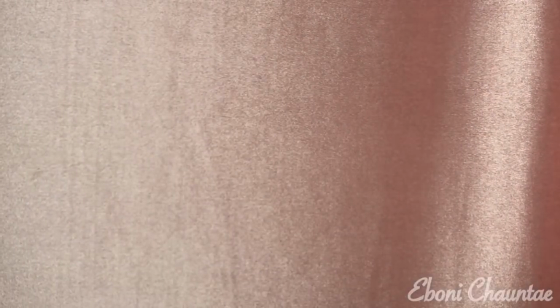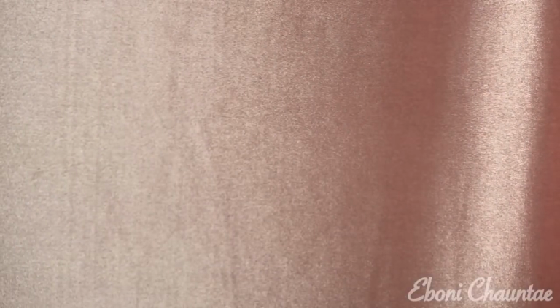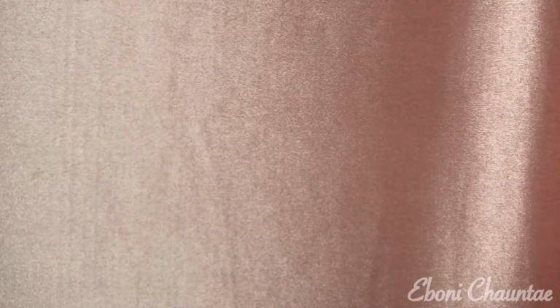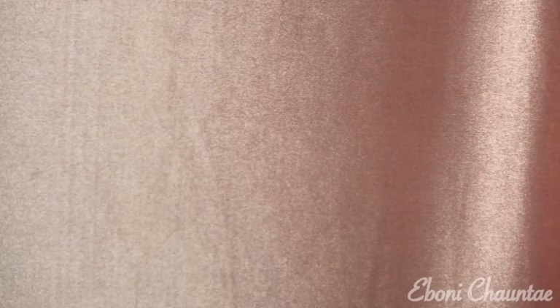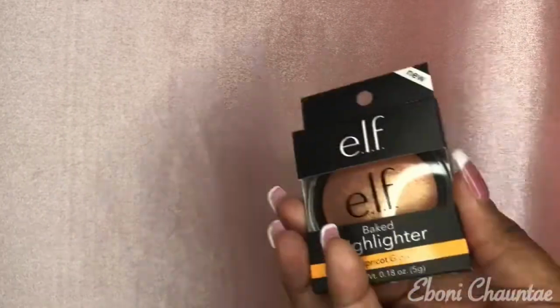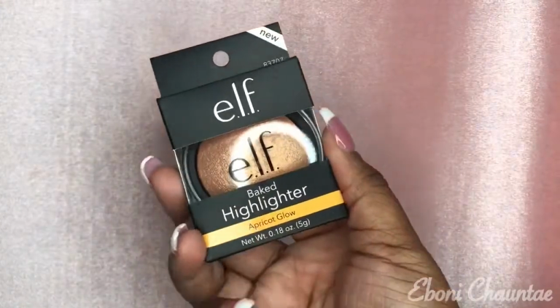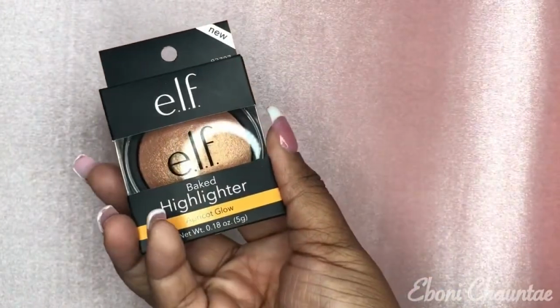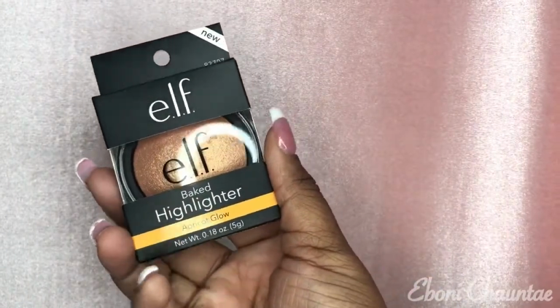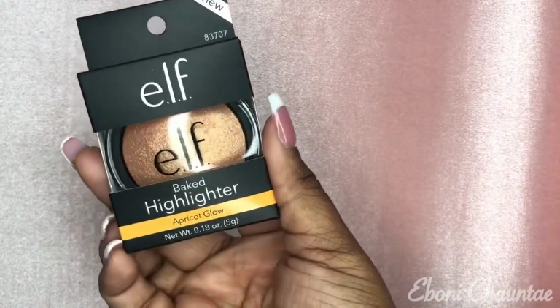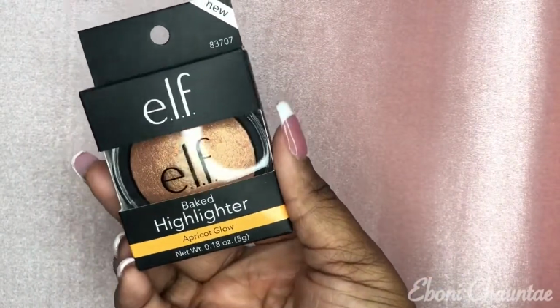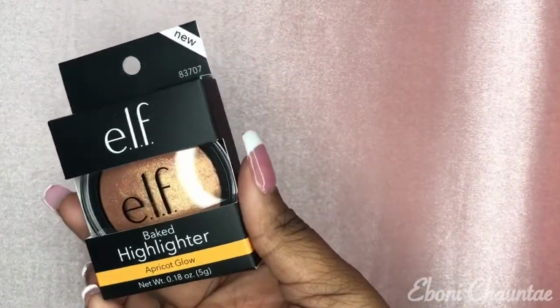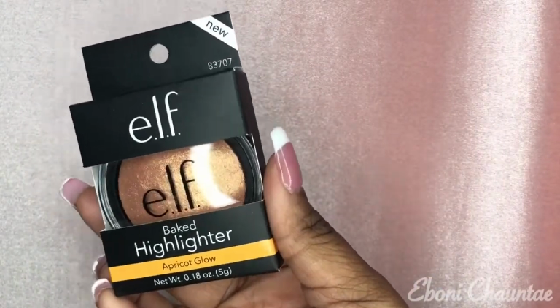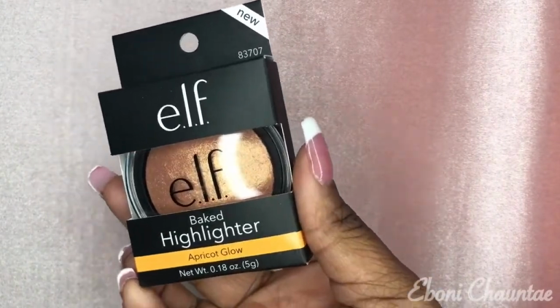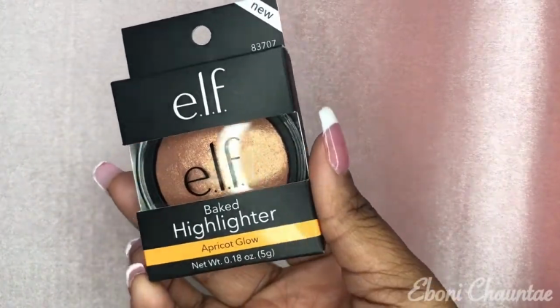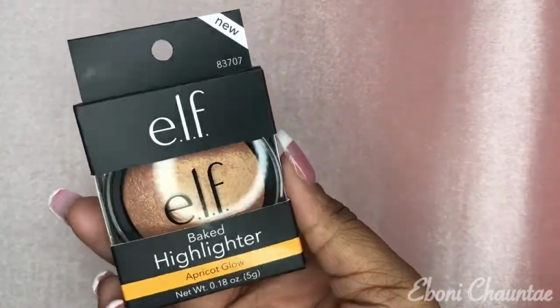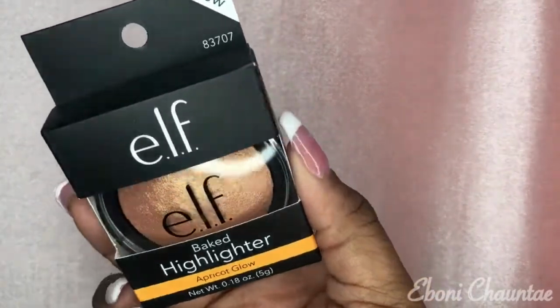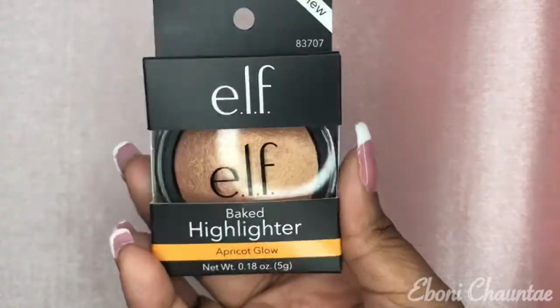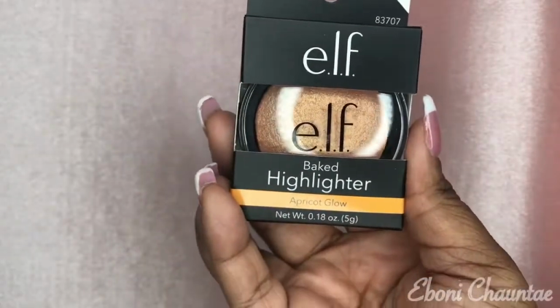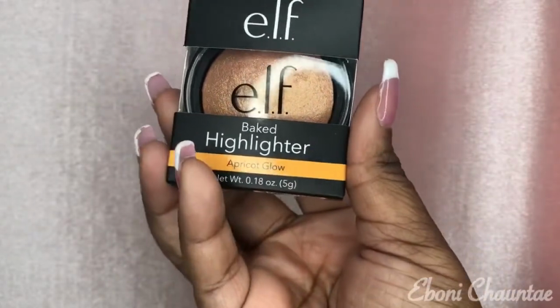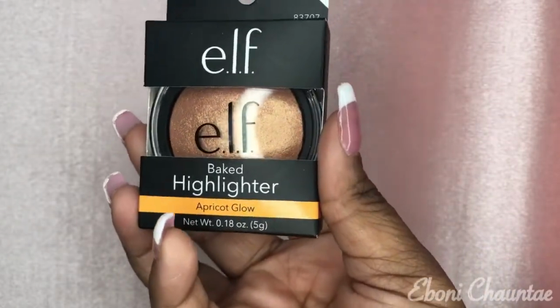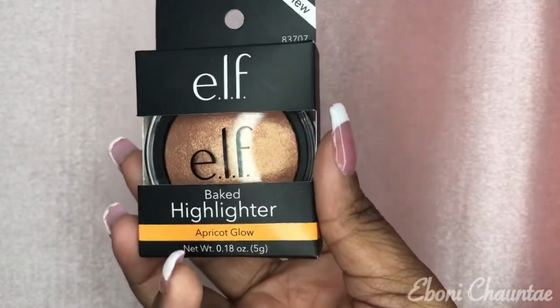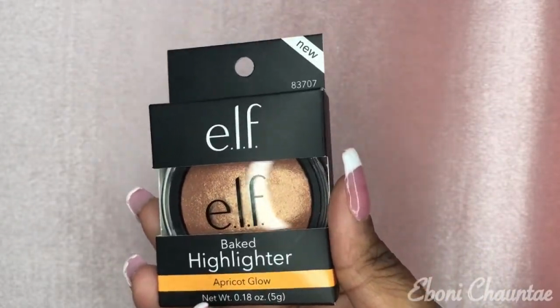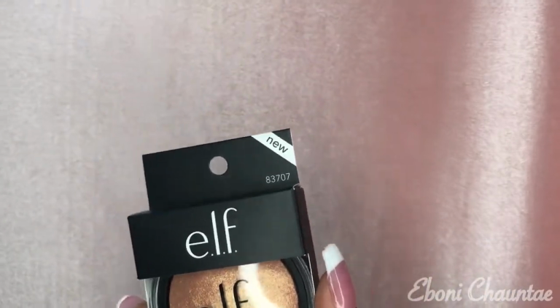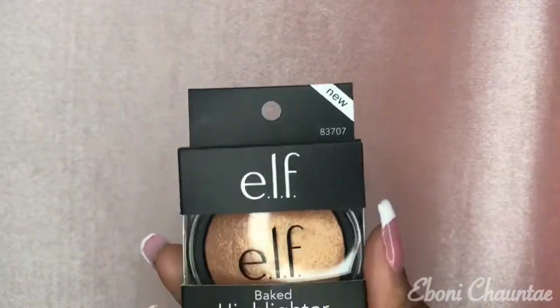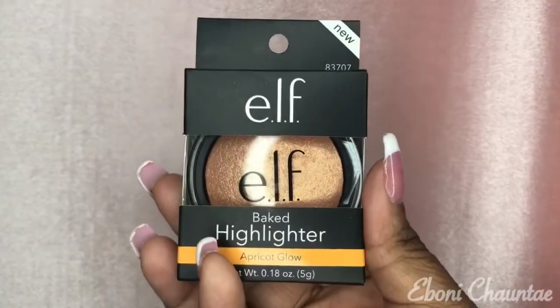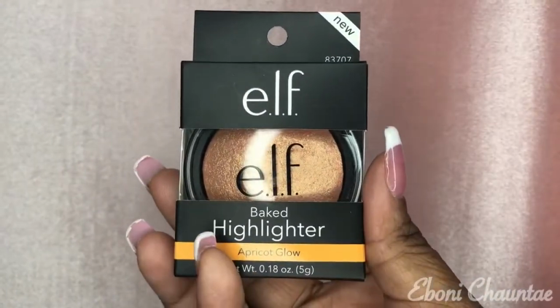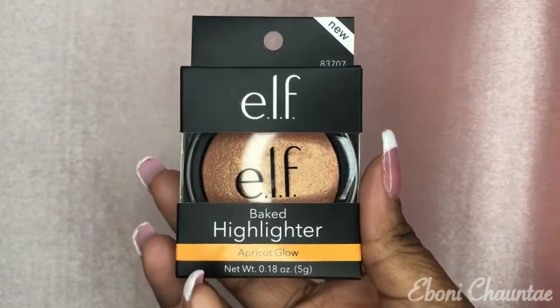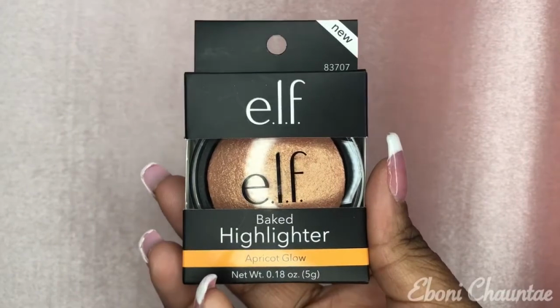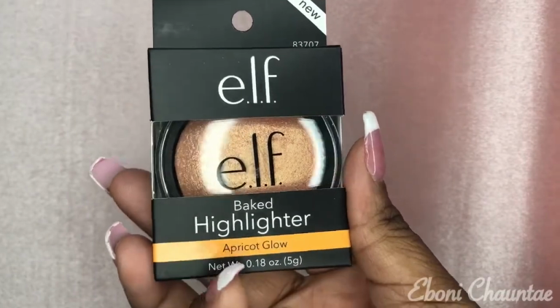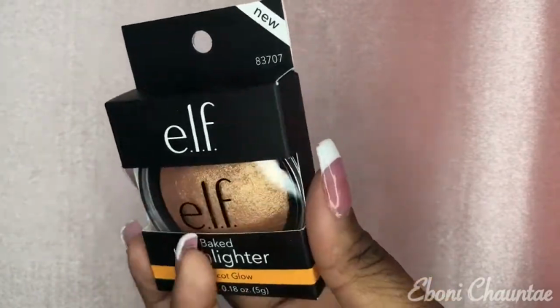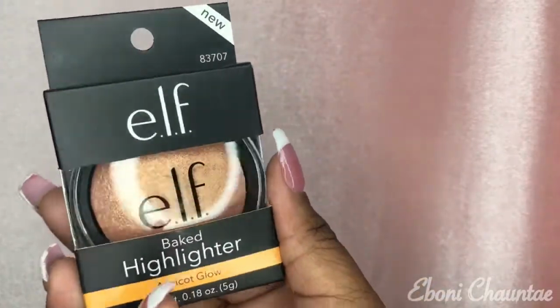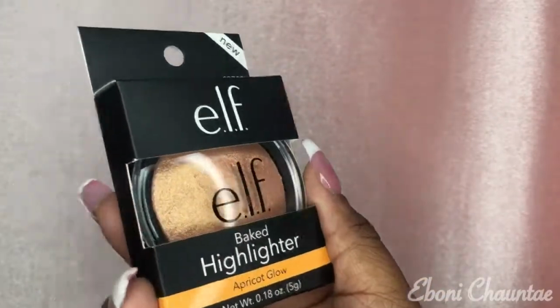The next thing I got is from ELF — it's this Baked Highlighter in Apricot Glow. Look how beautiful that is, look at that color. So beautiful, you guys.